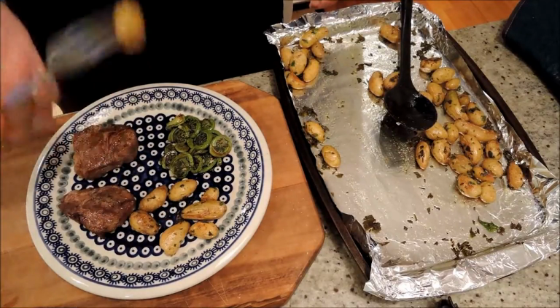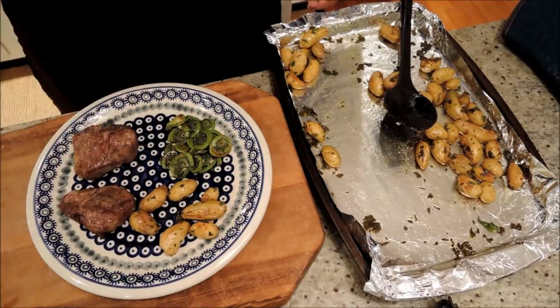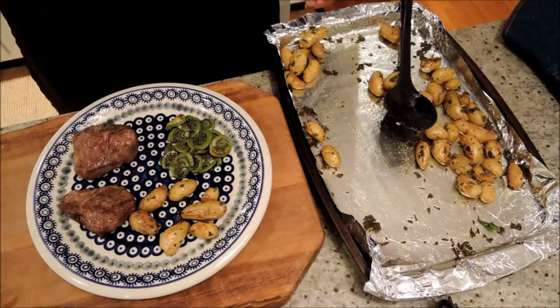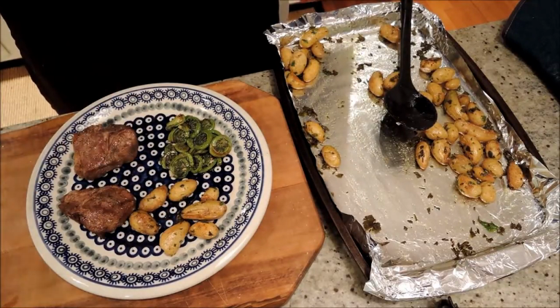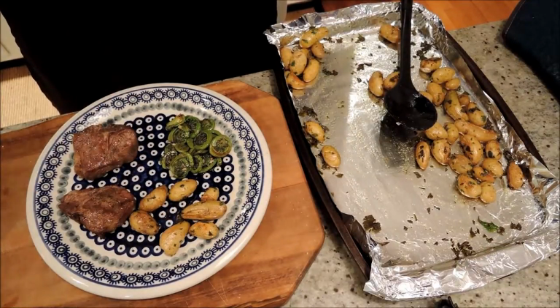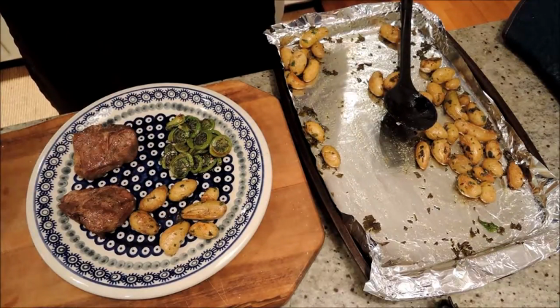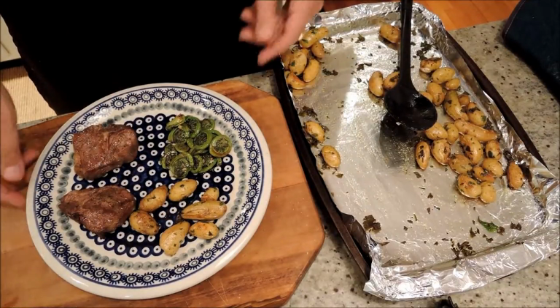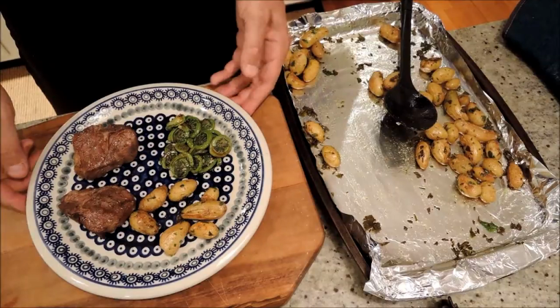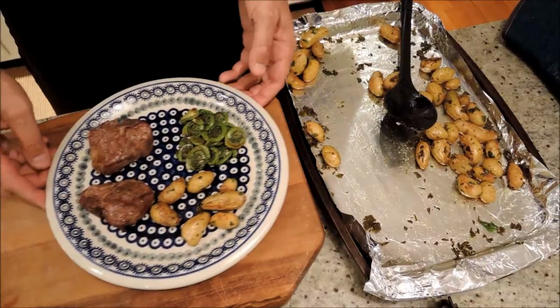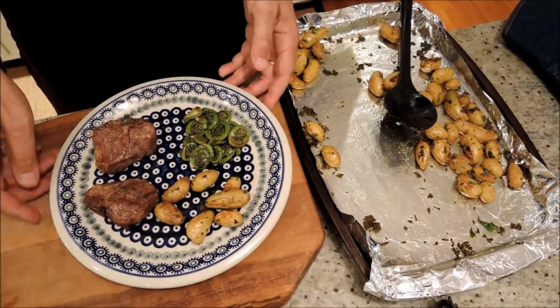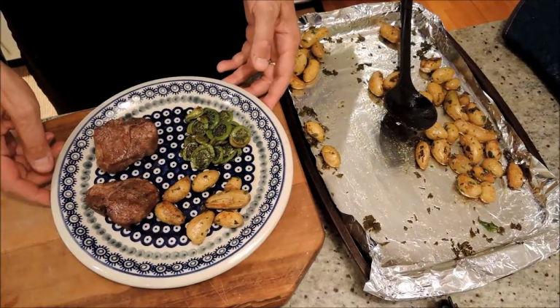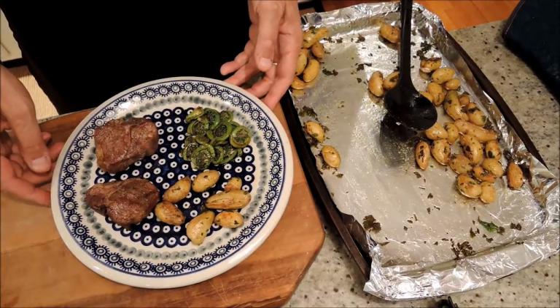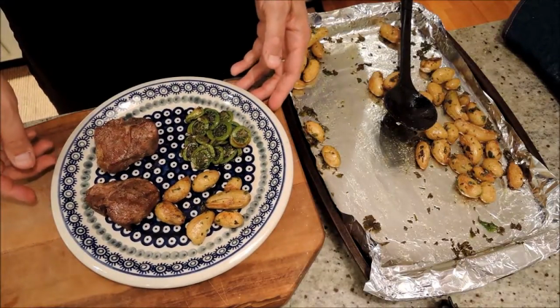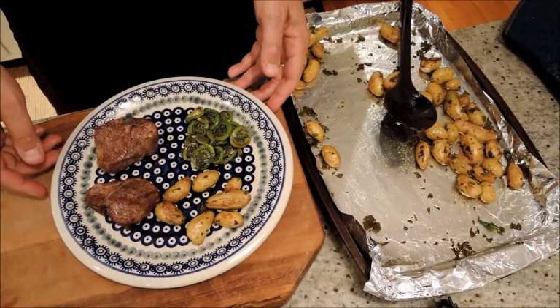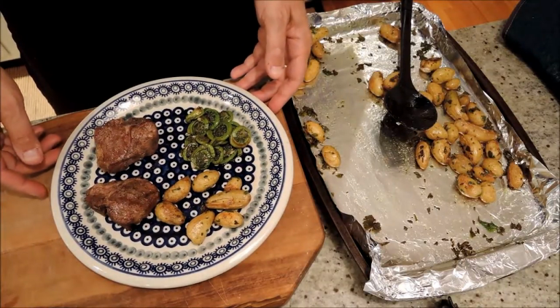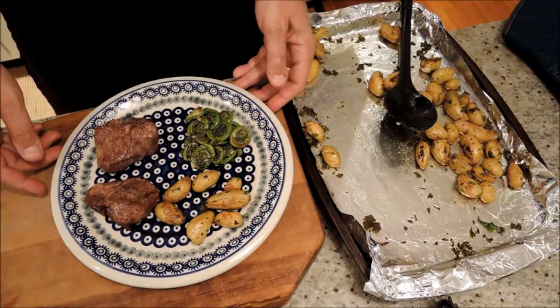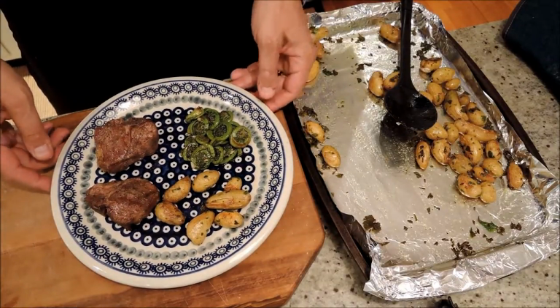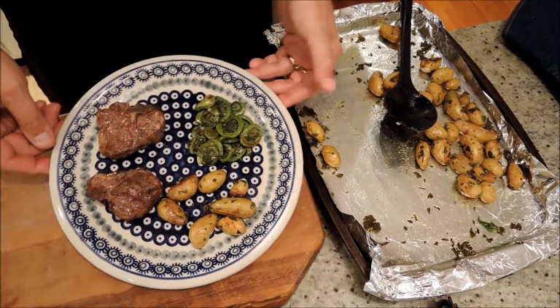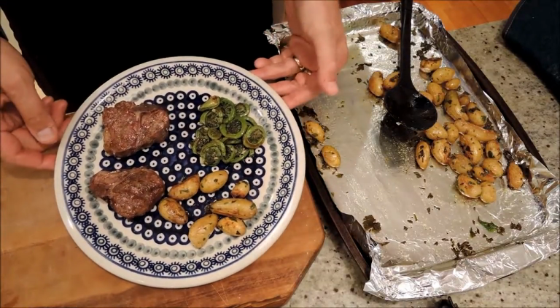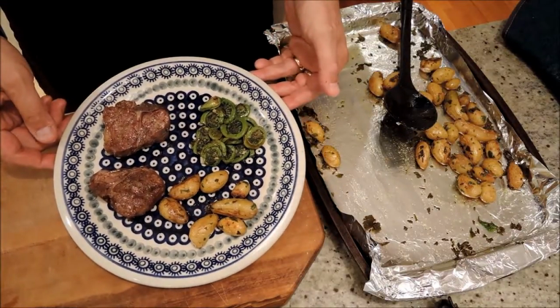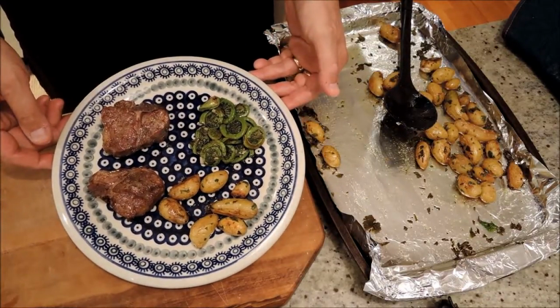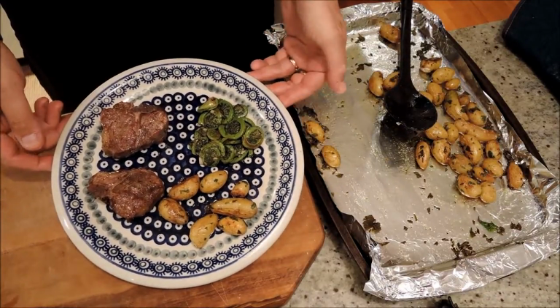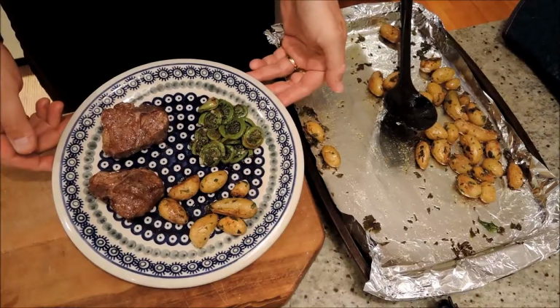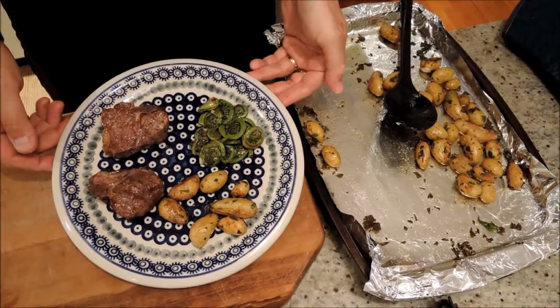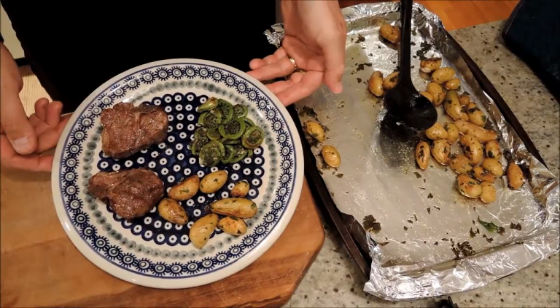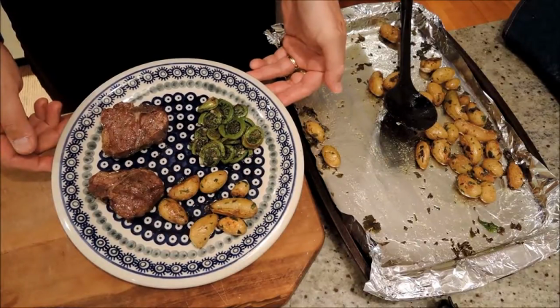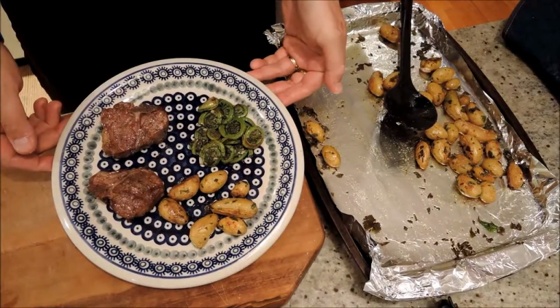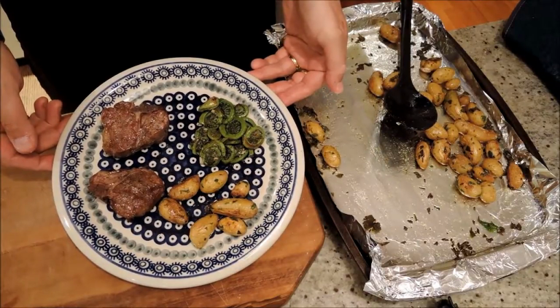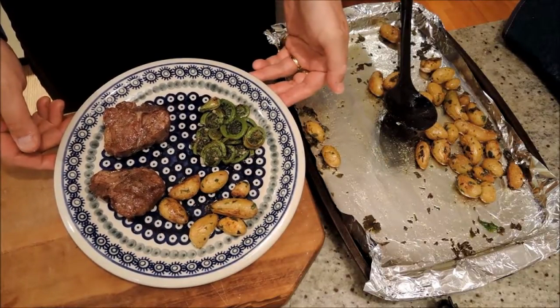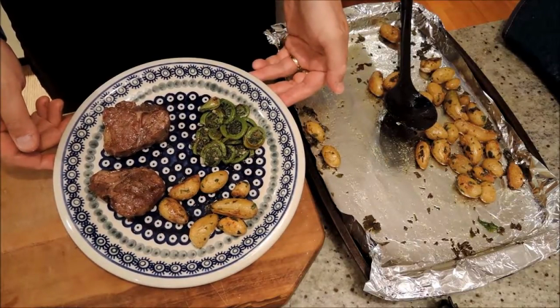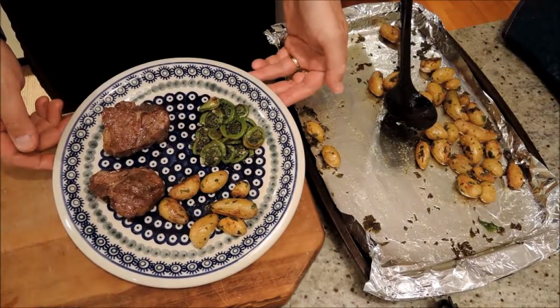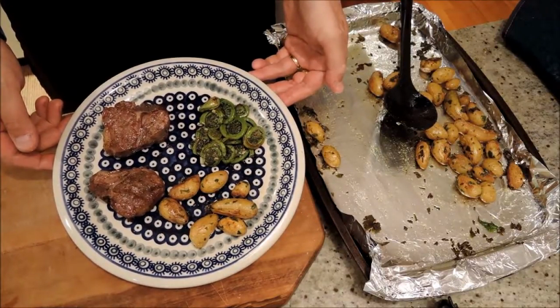Let's try one of these guys. Perfect. 30 minutes at 450 degrees. Roasted fingerling potatoes. Enjoy.